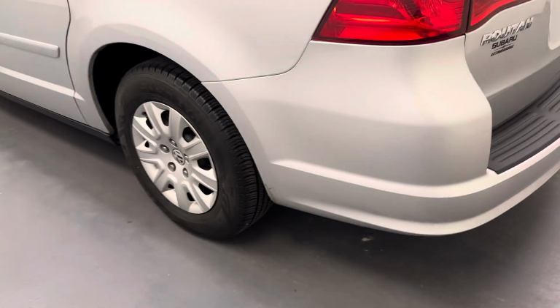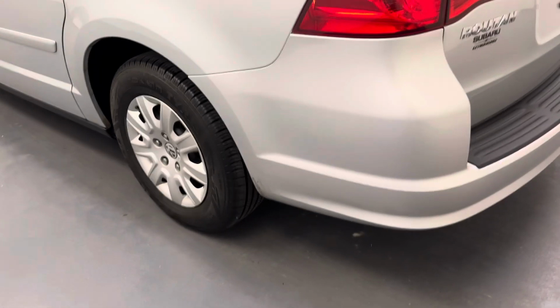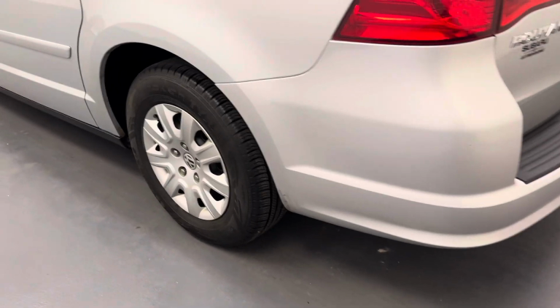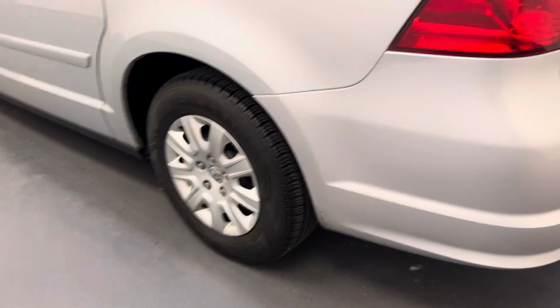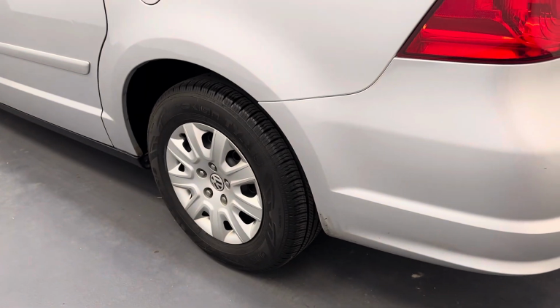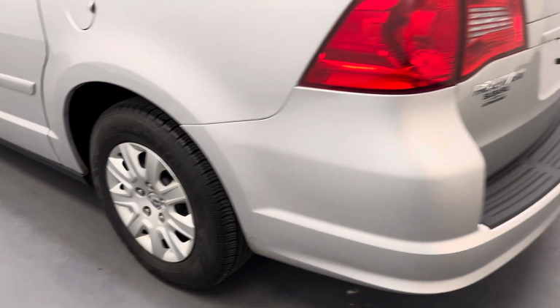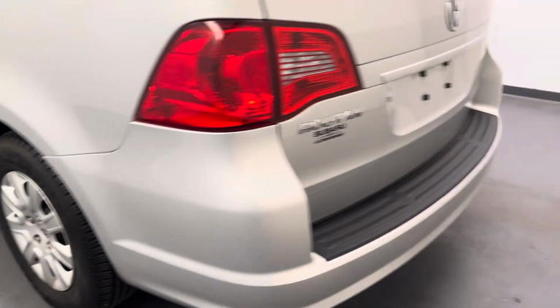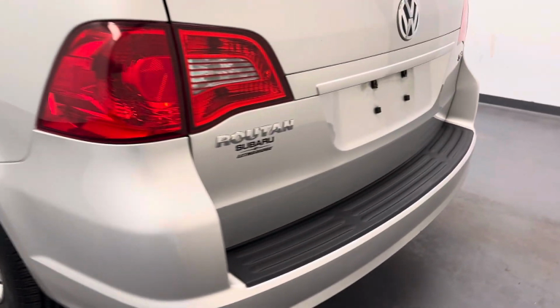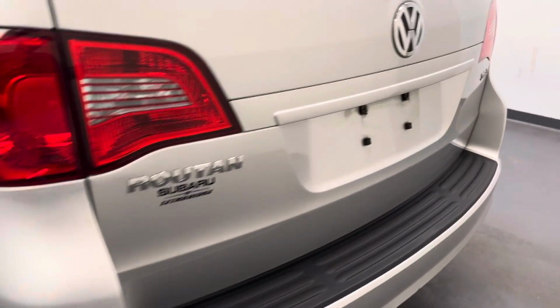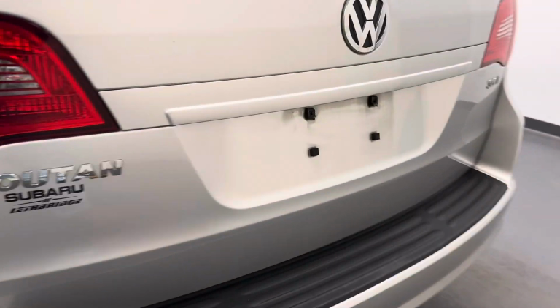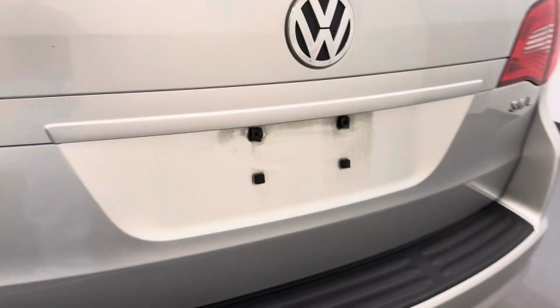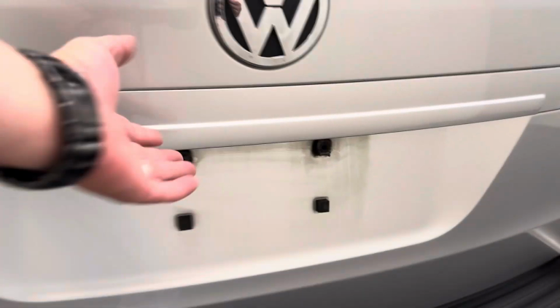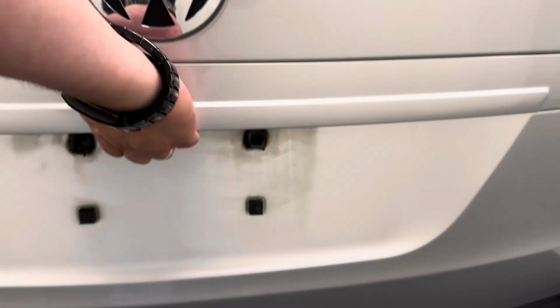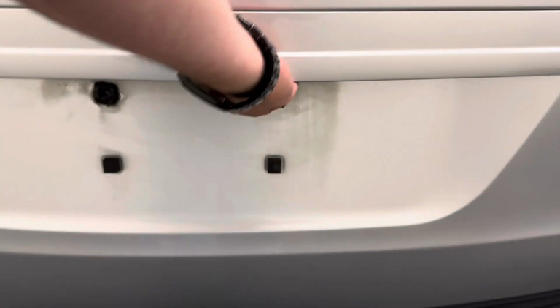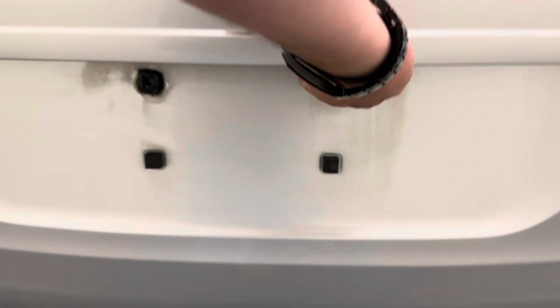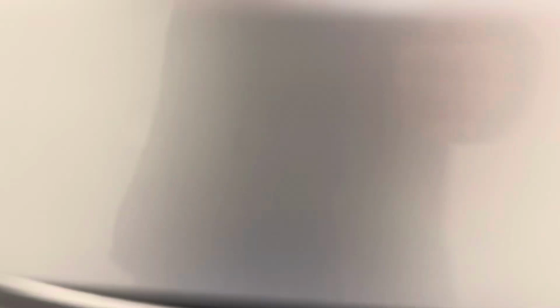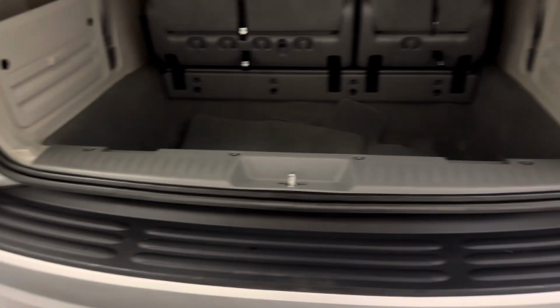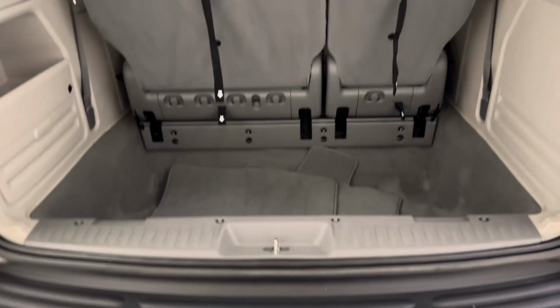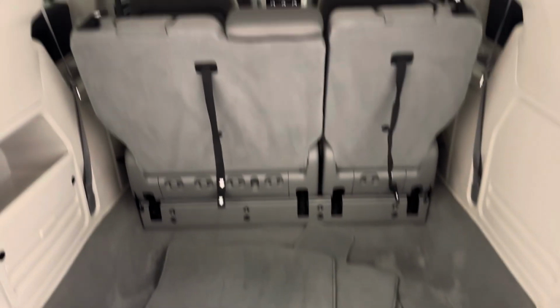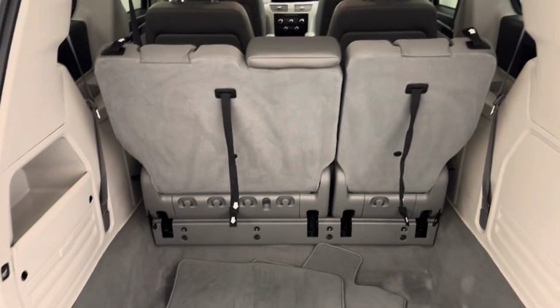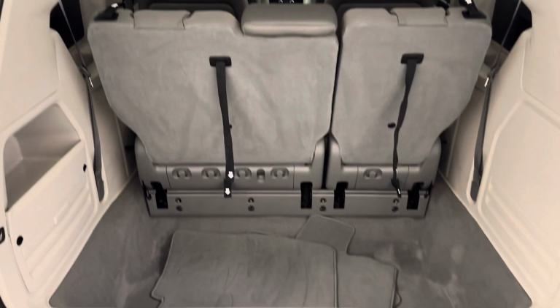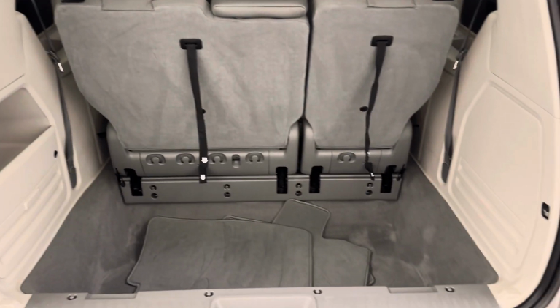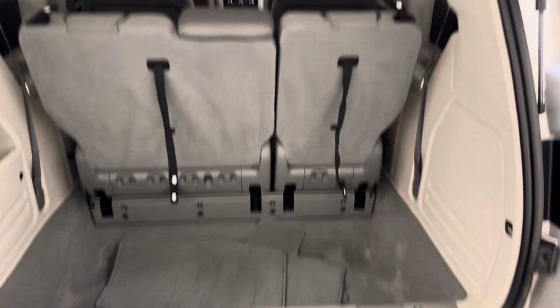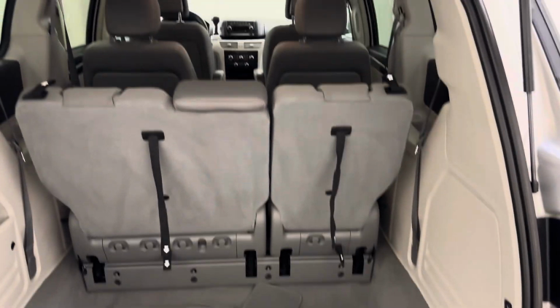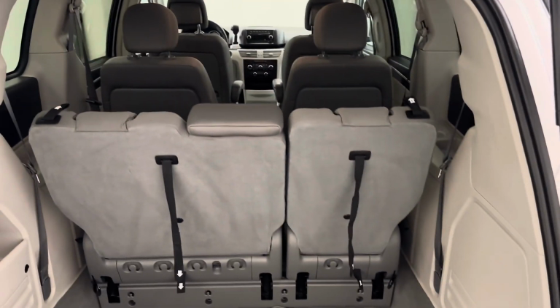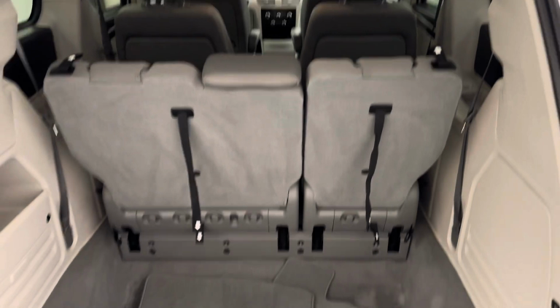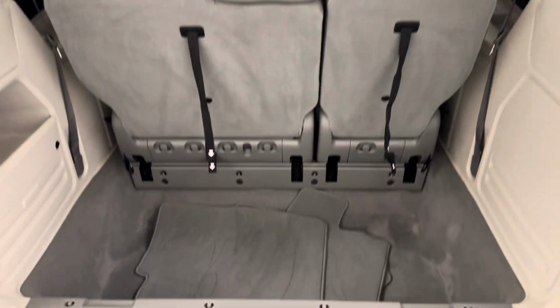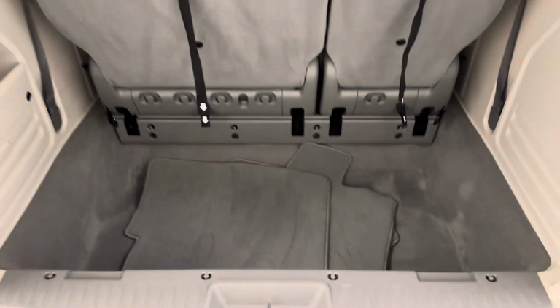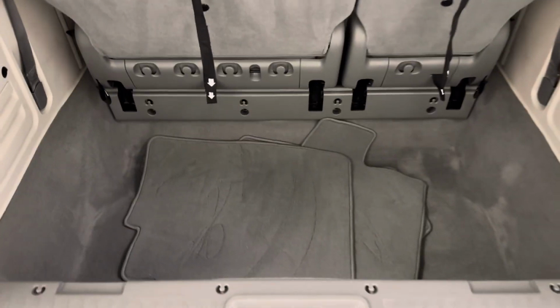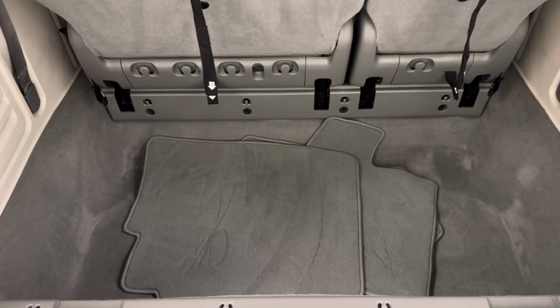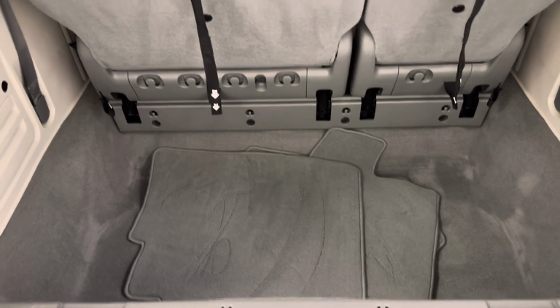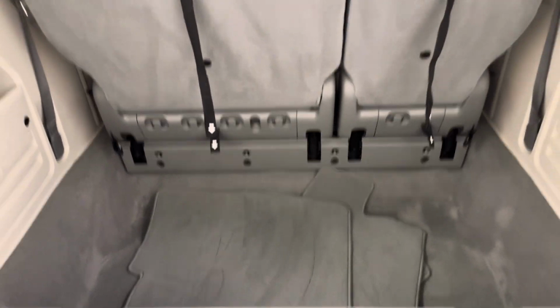We've got 16-inch tires. Take a look at all our cargo space back here, along with an extra set of carpet mats.